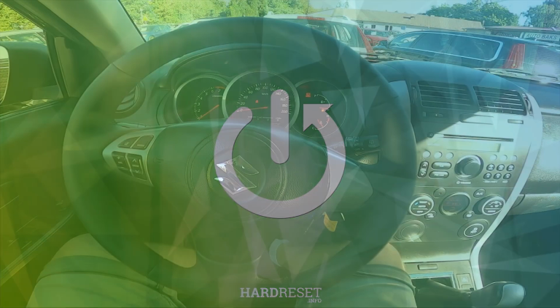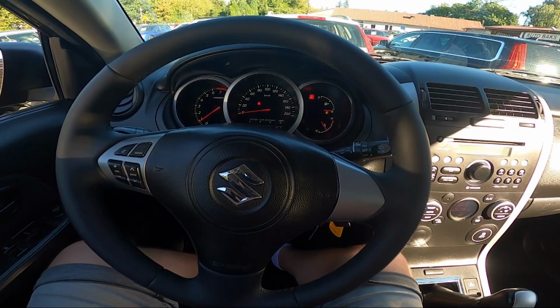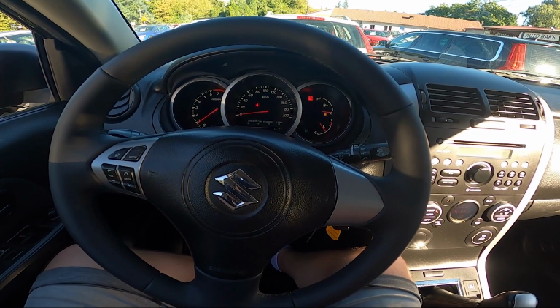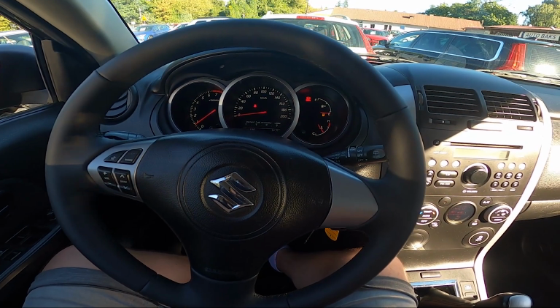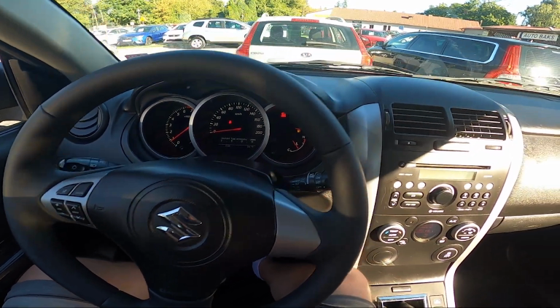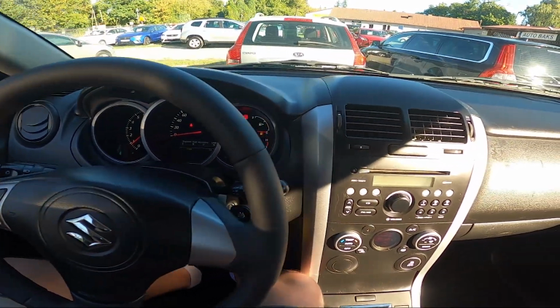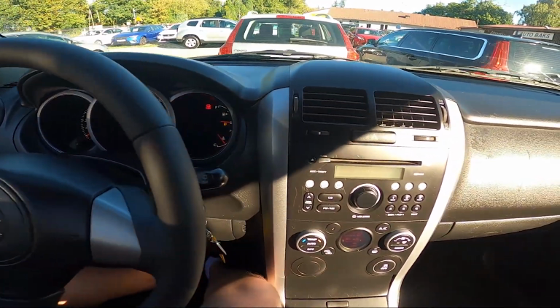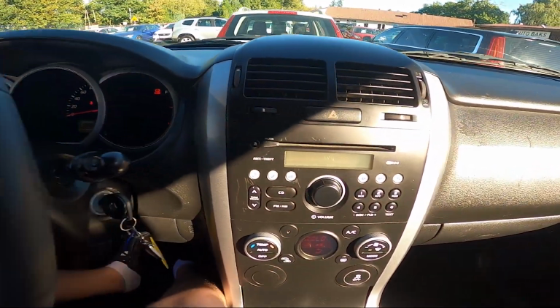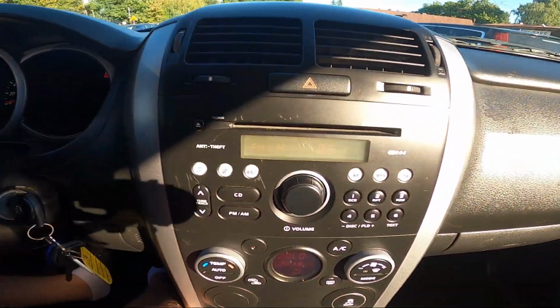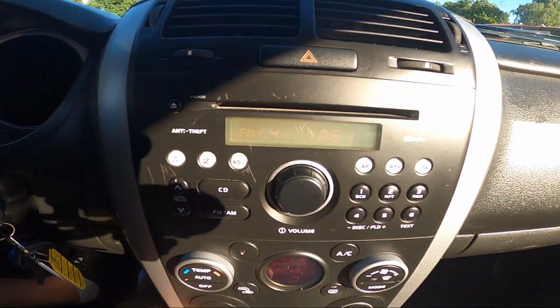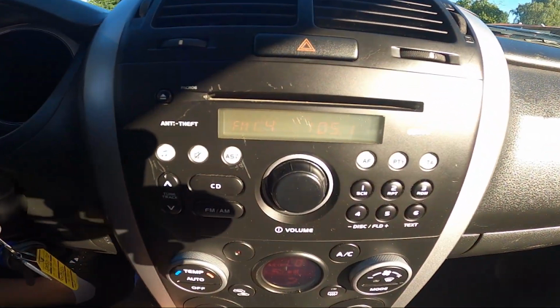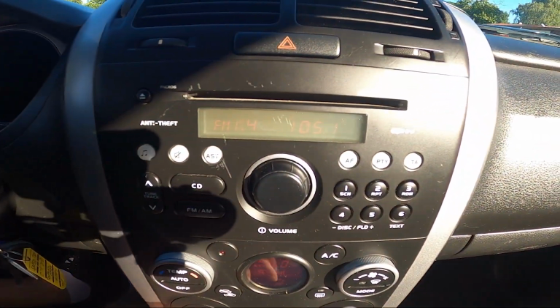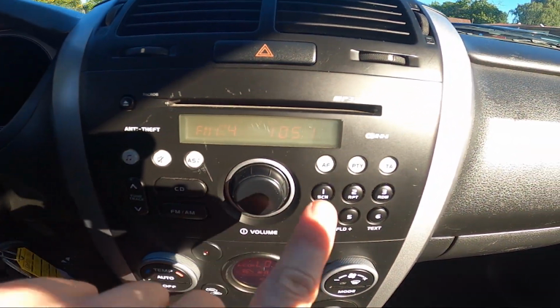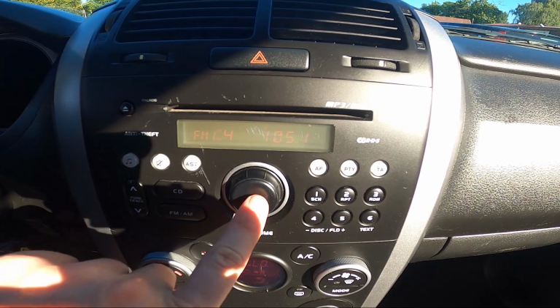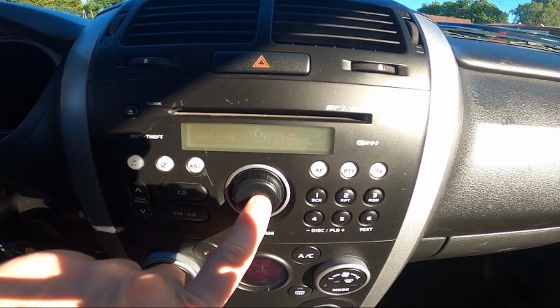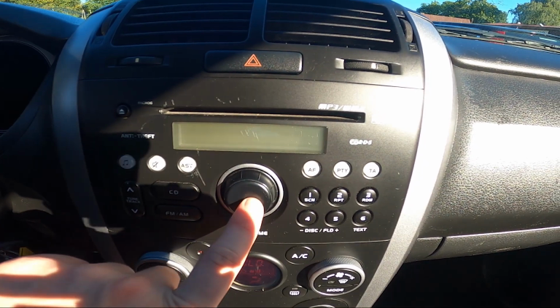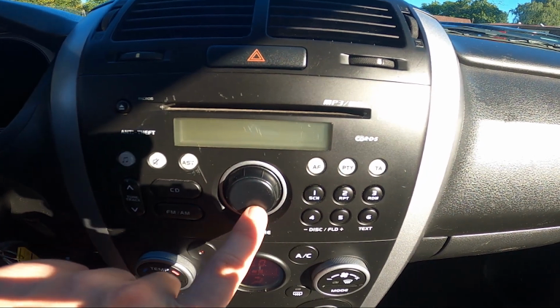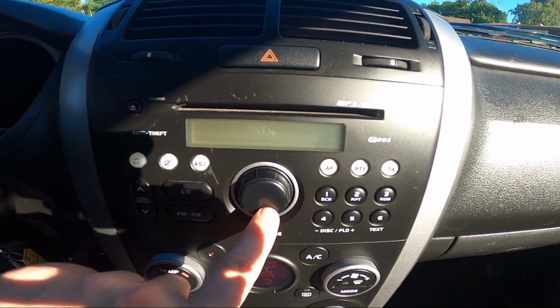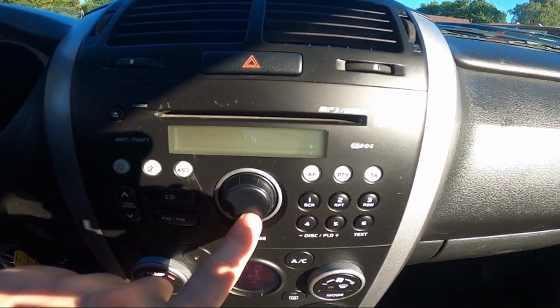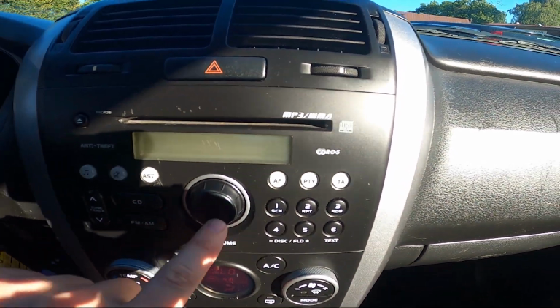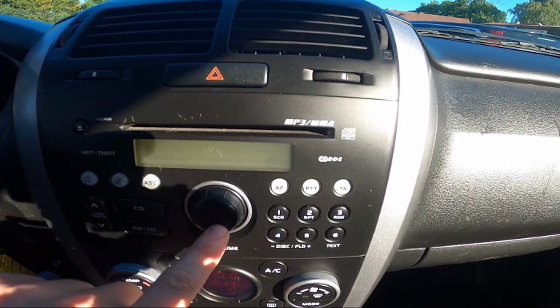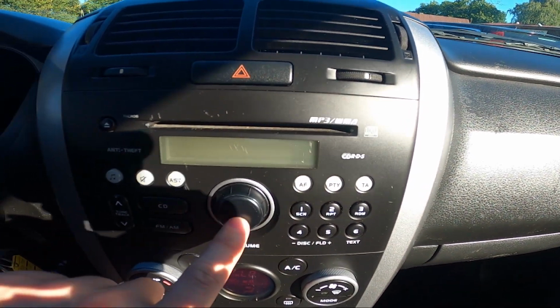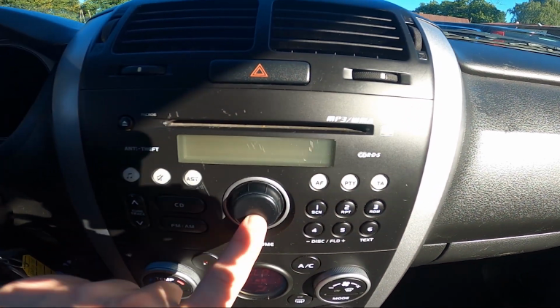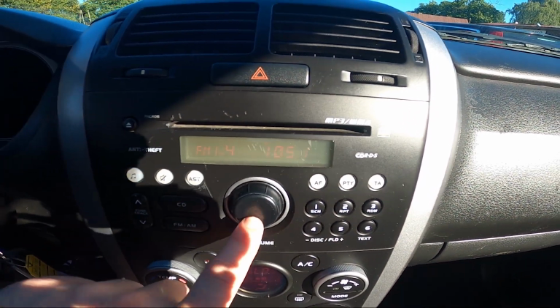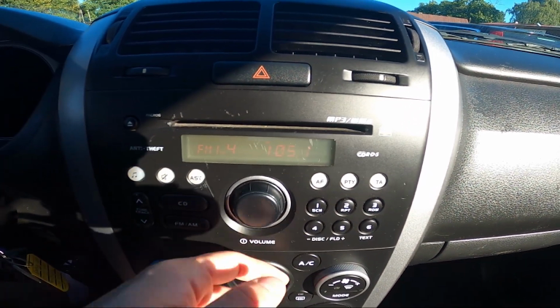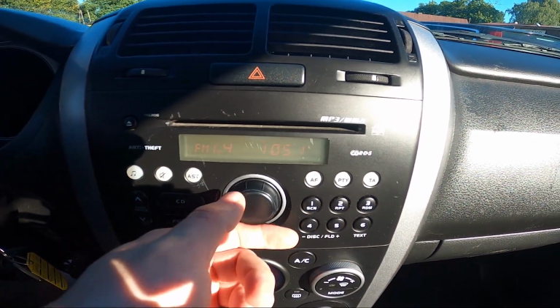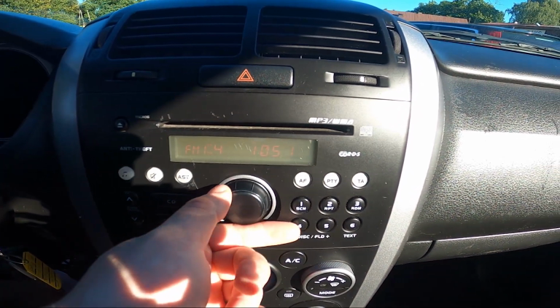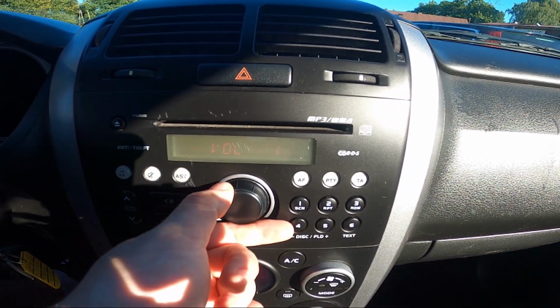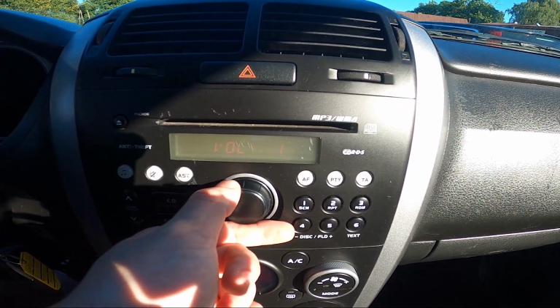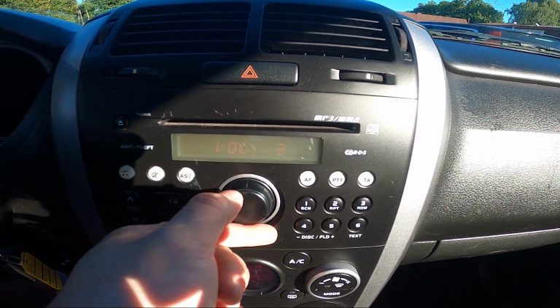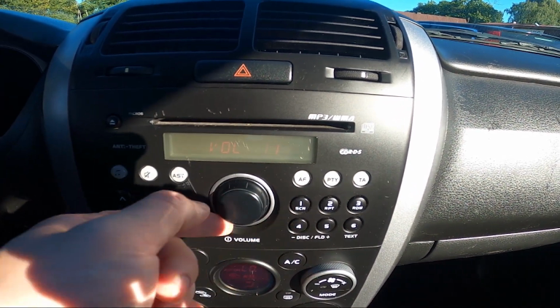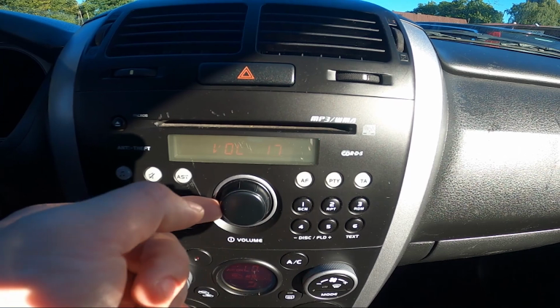In the beginning take a look at the radio panel and now press this button to turn radio on and off. To change radio volume simply twist this knob.